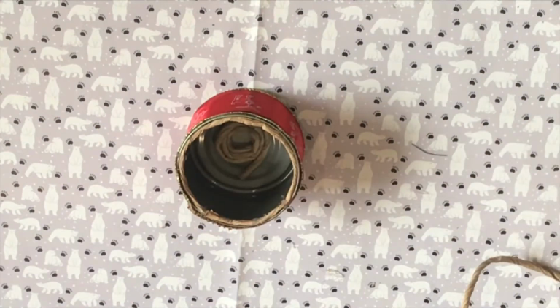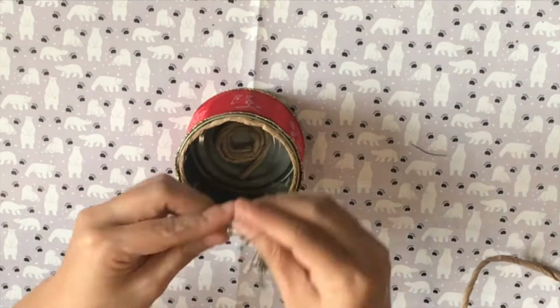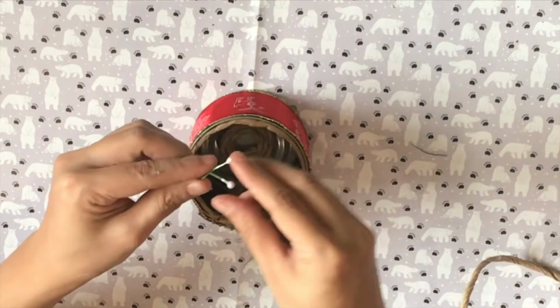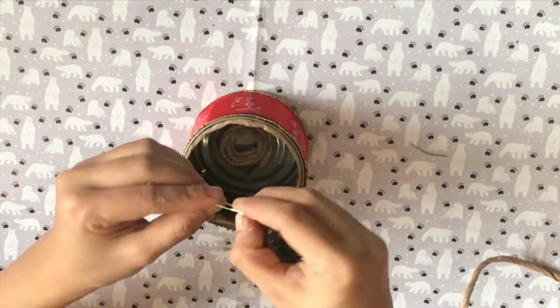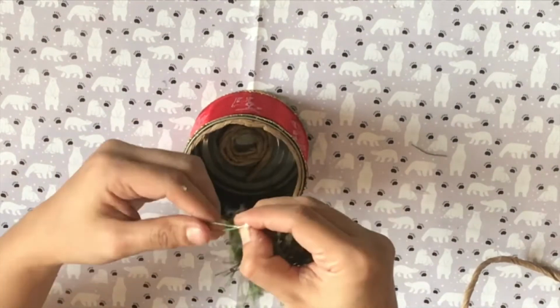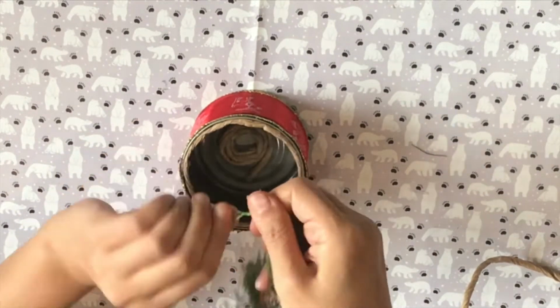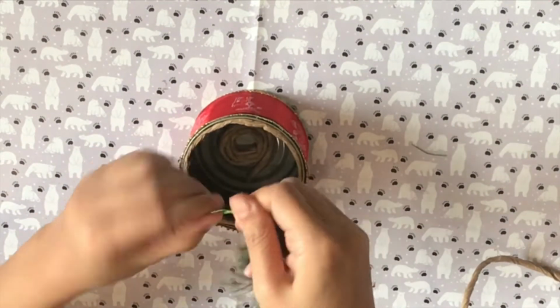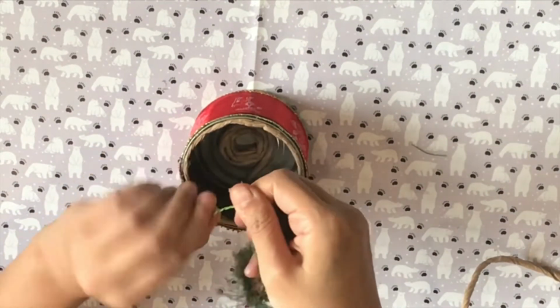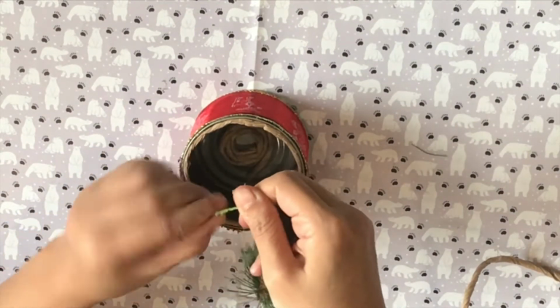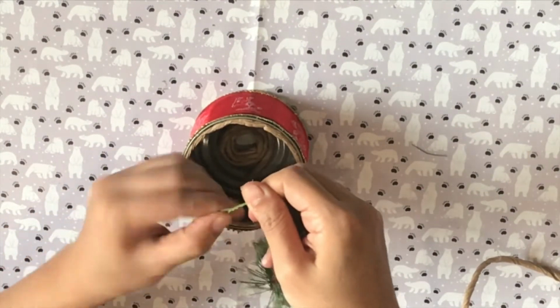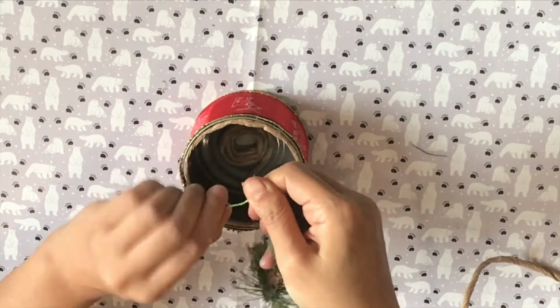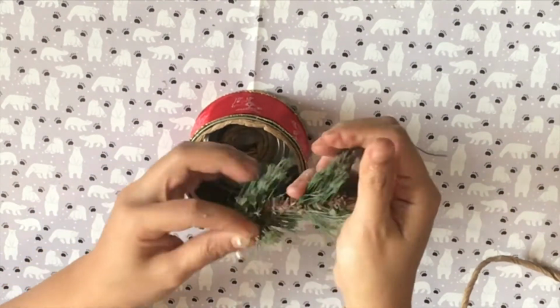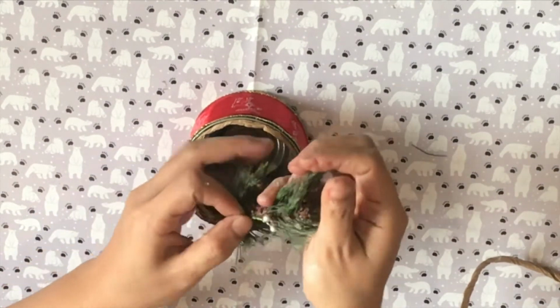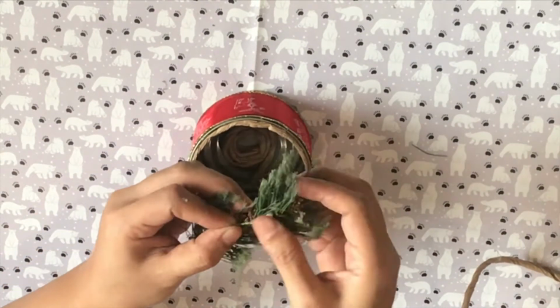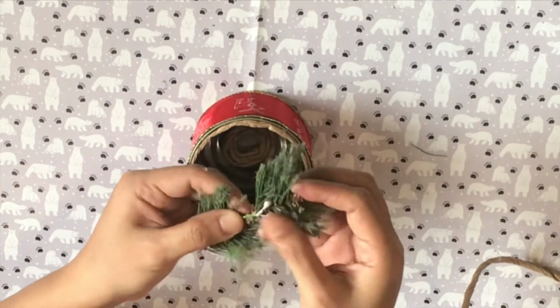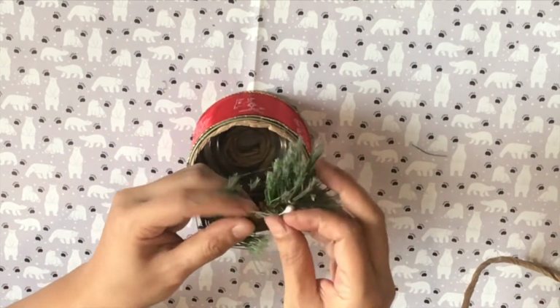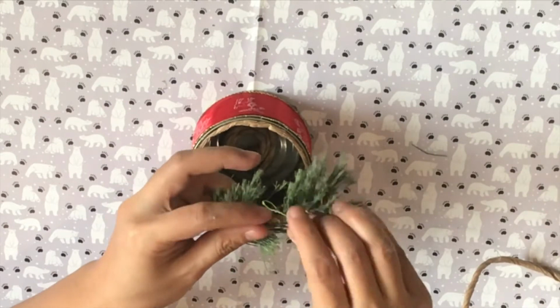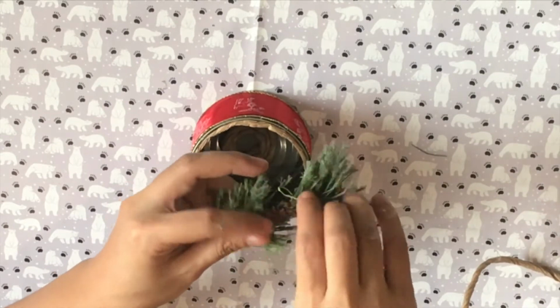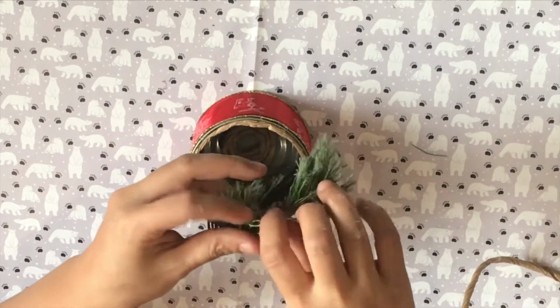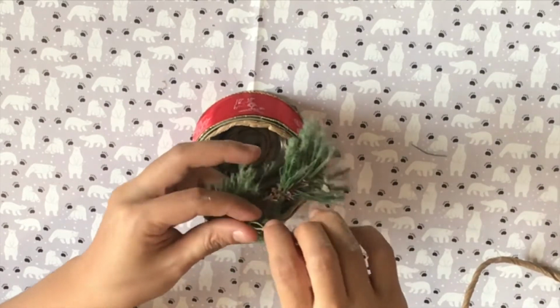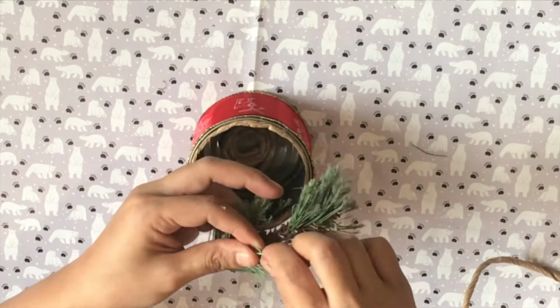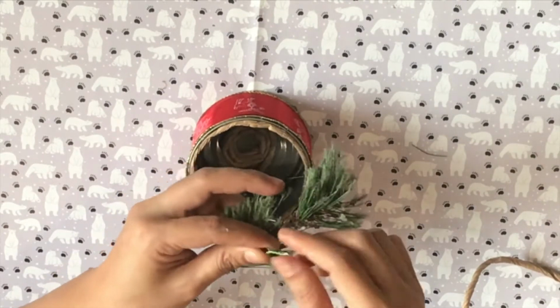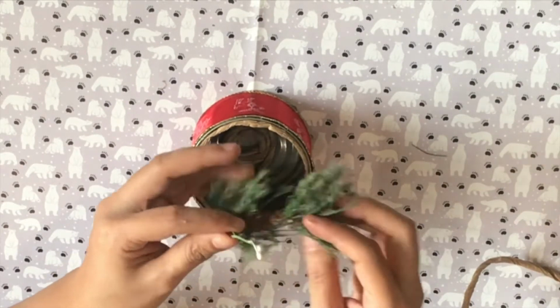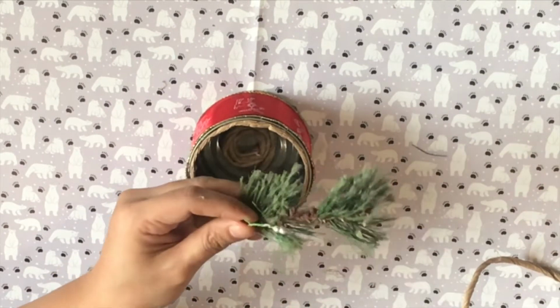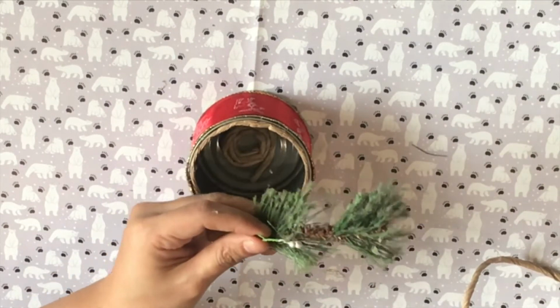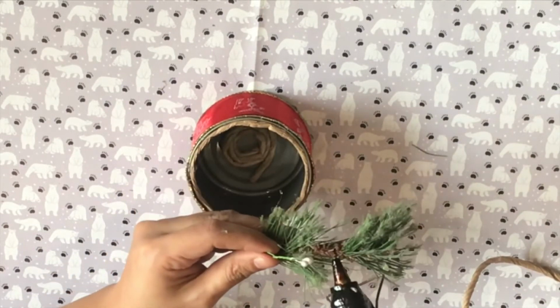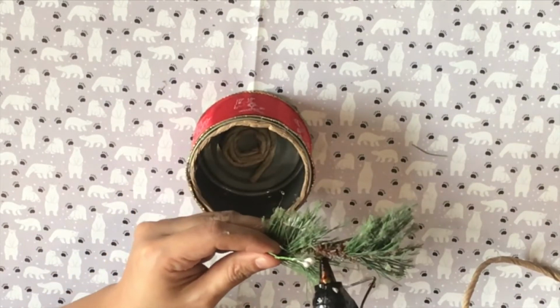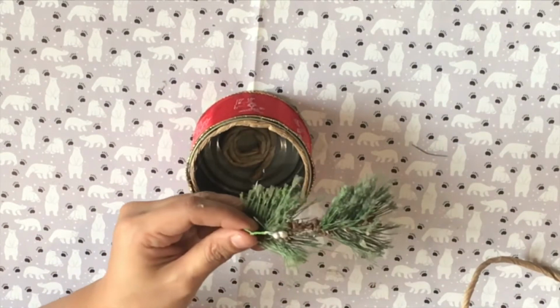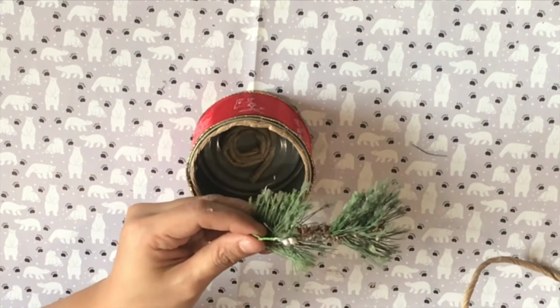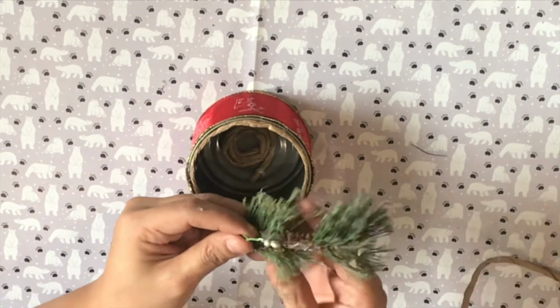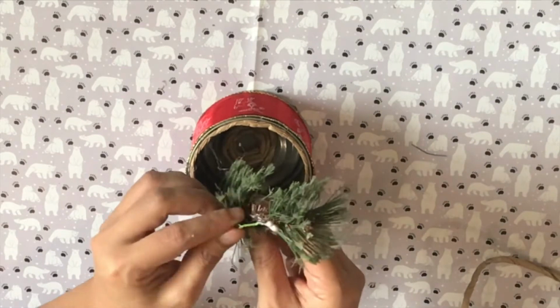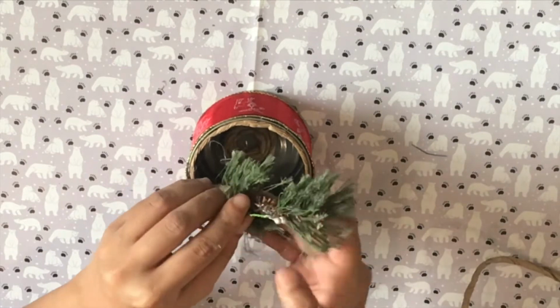Once it is glued to the bottom, I grab my pine leaves and wrap a couple of fake holly on it for a pop of color. You can also just use a glue gun to glue this at the bottom of the can.